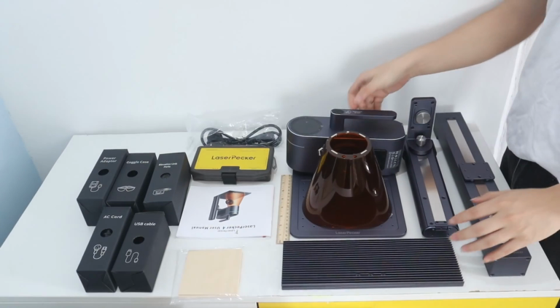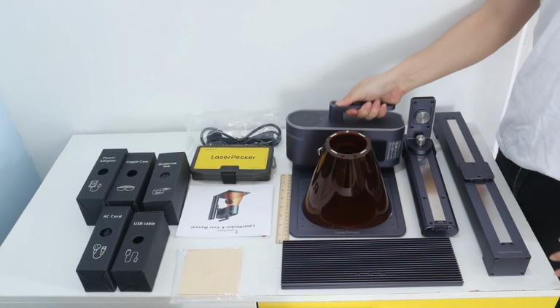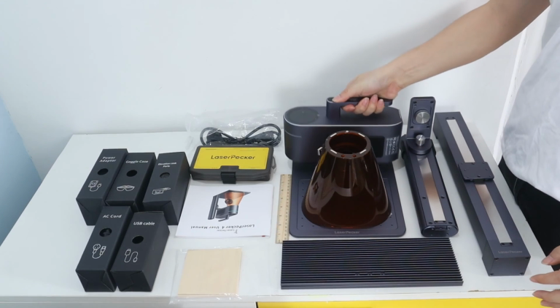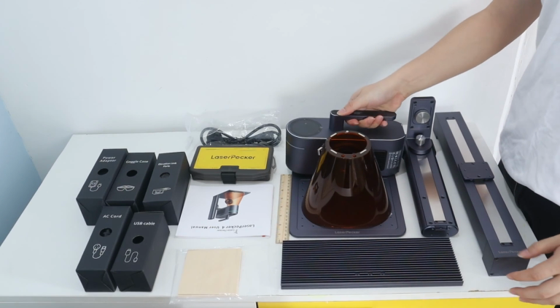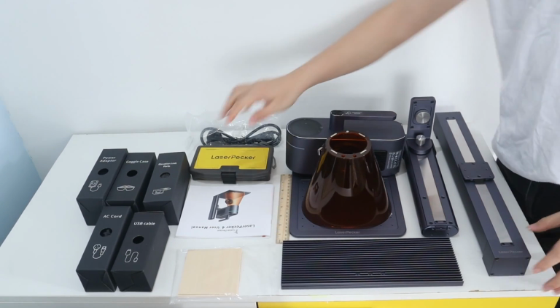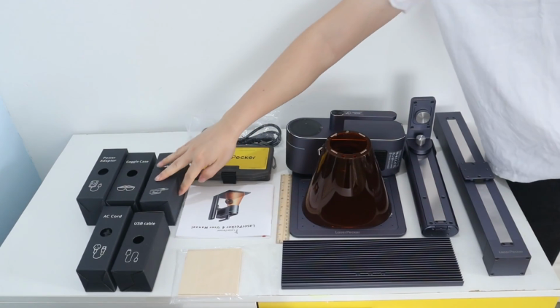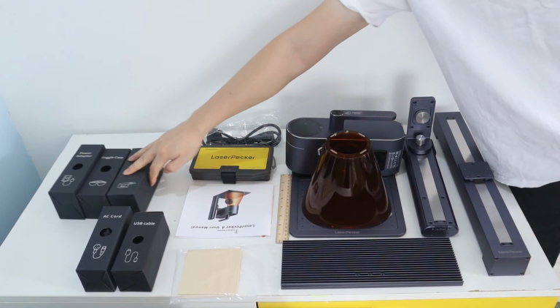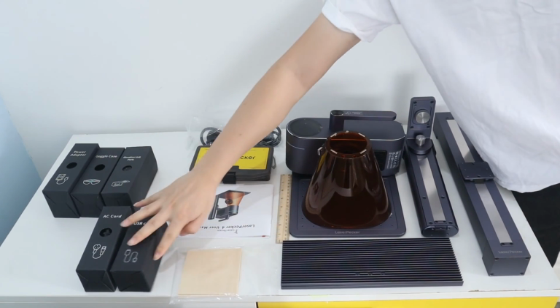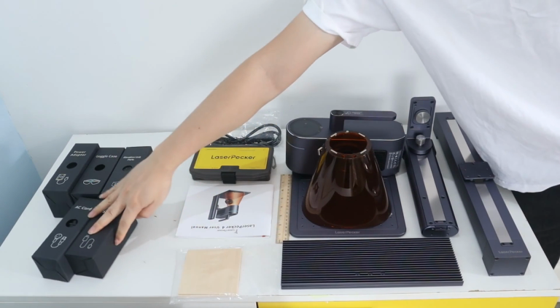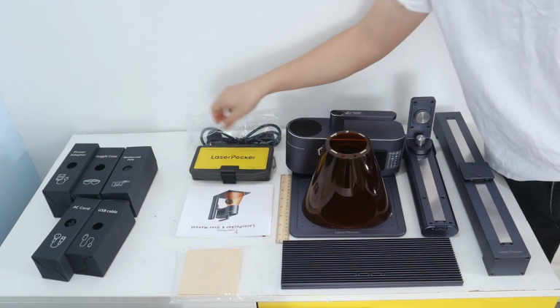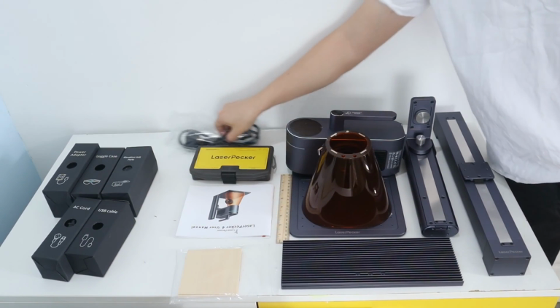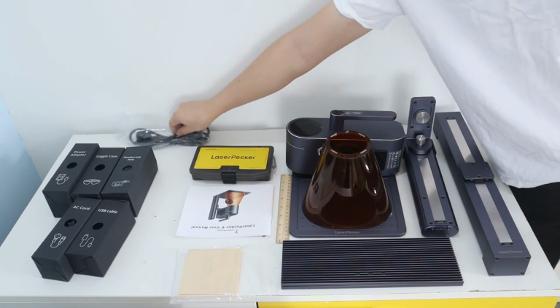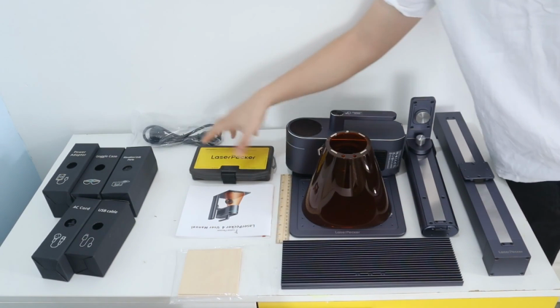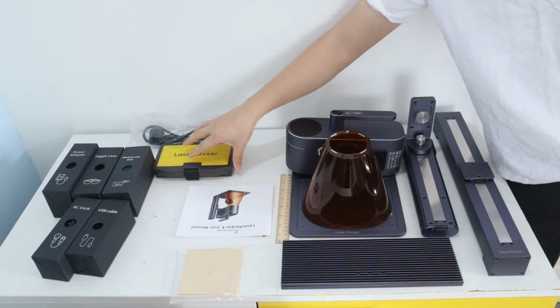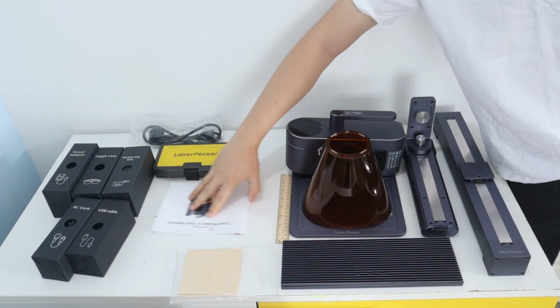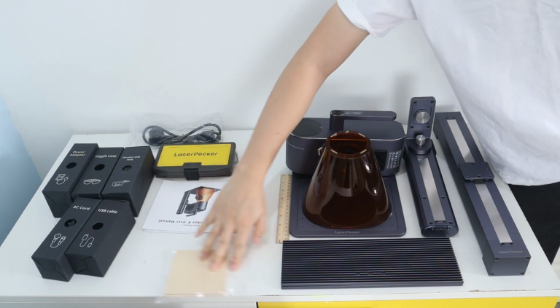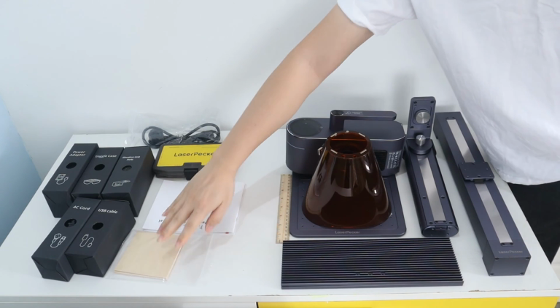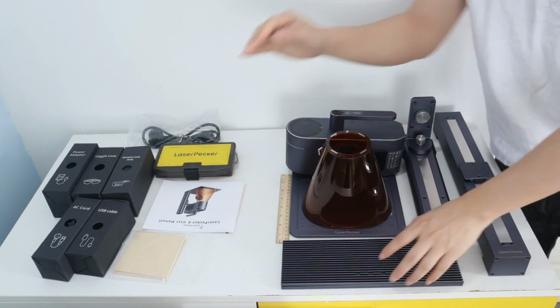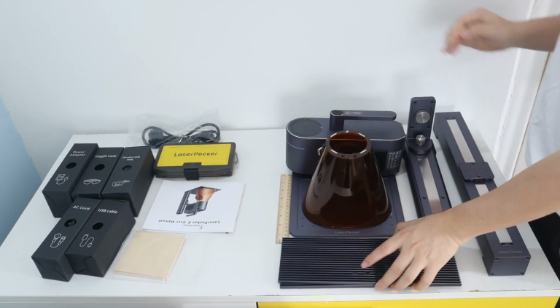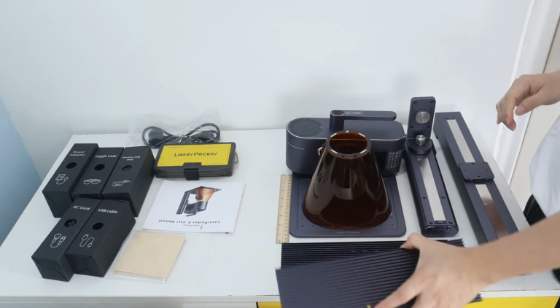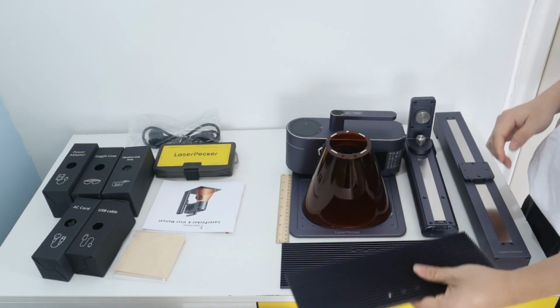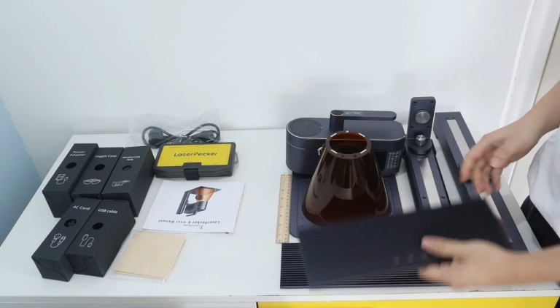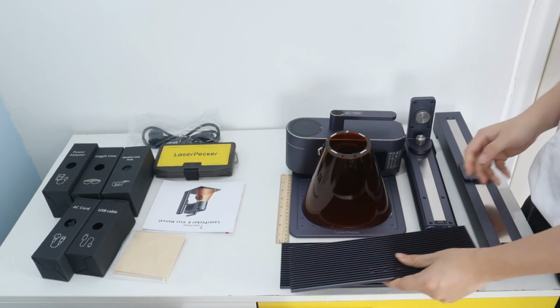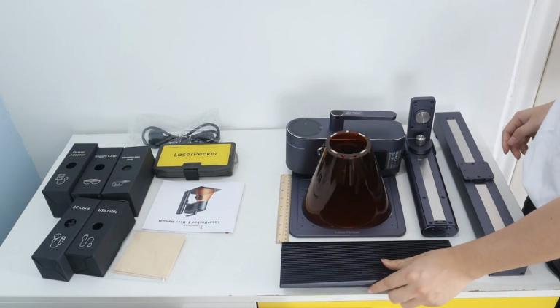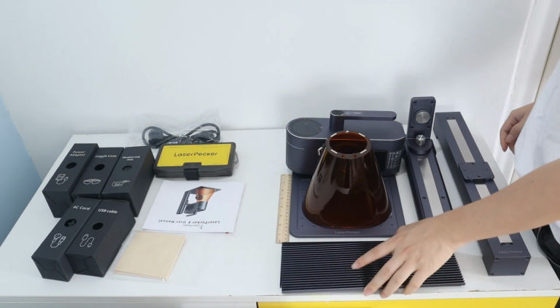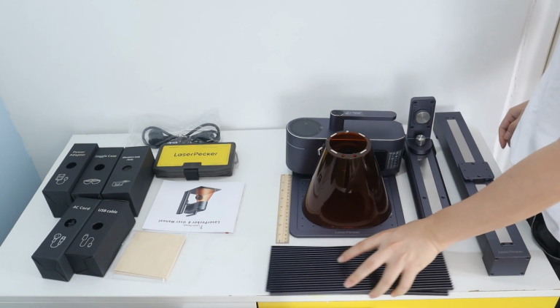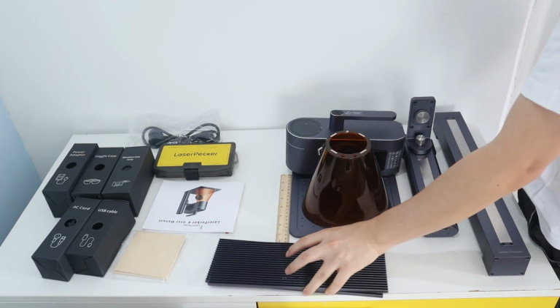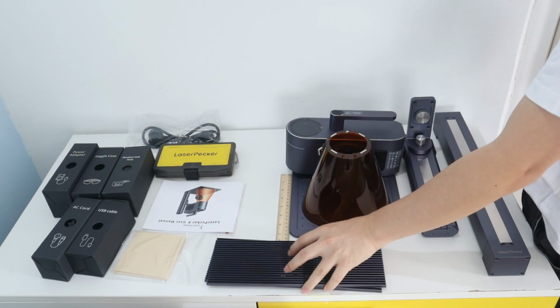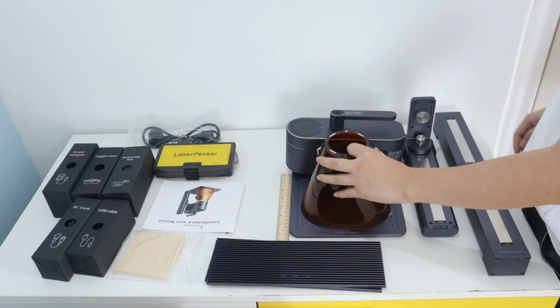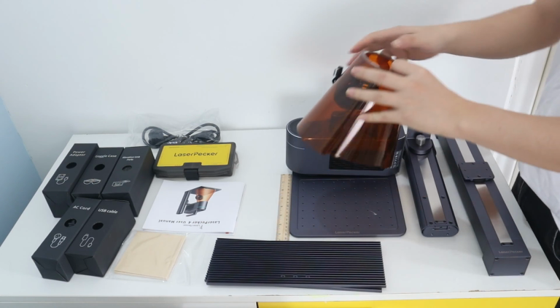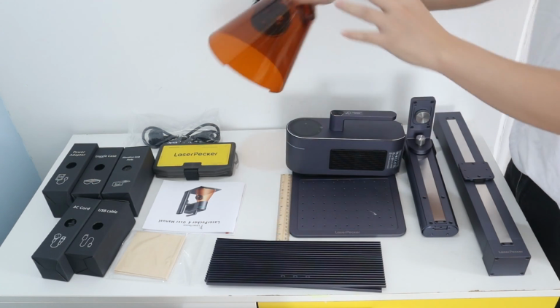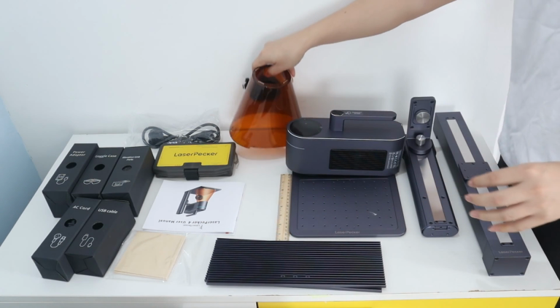This is all the unassembled parts you get in the LaserPacket 4 packaging. You need to assemble them into a LaserPacket 4 laser engraver — just screw them together. It's easy.